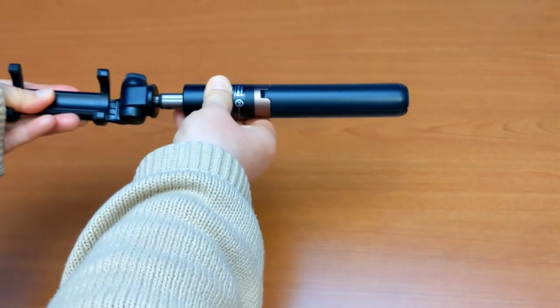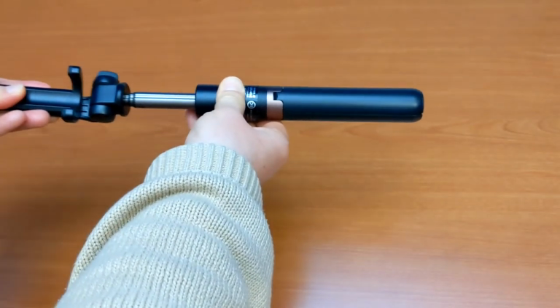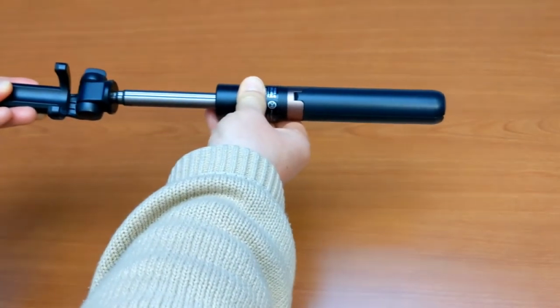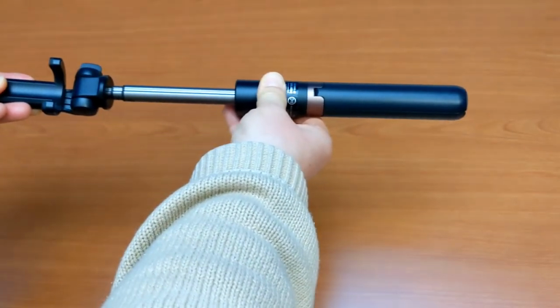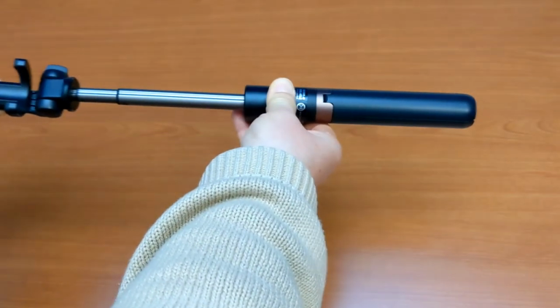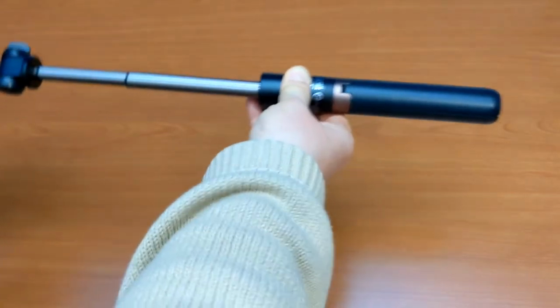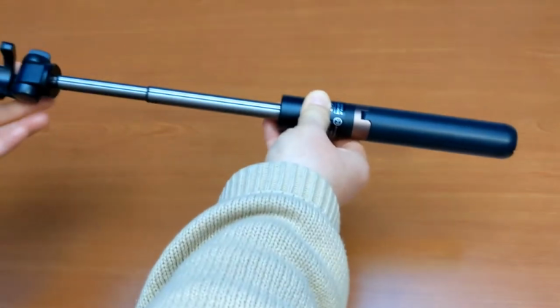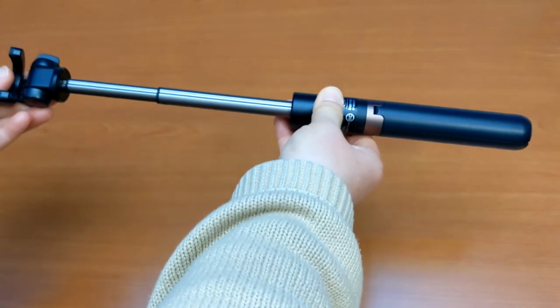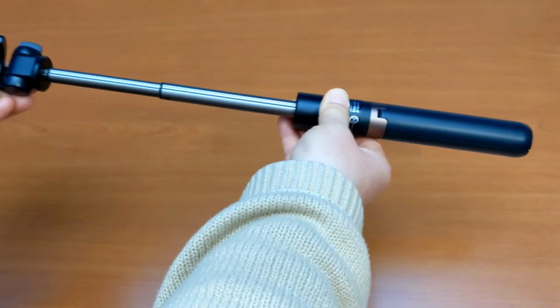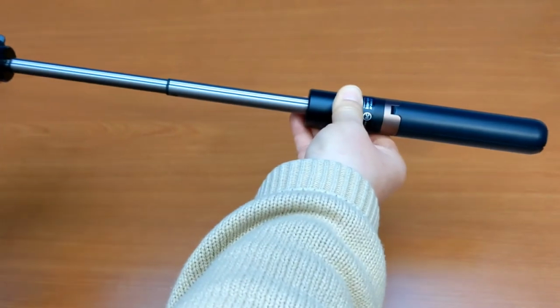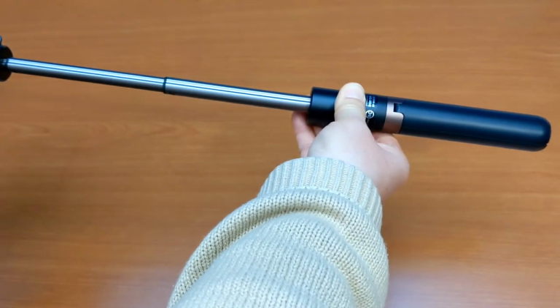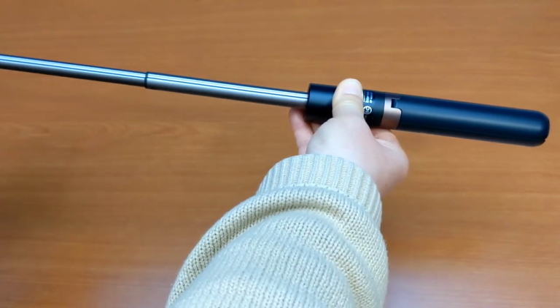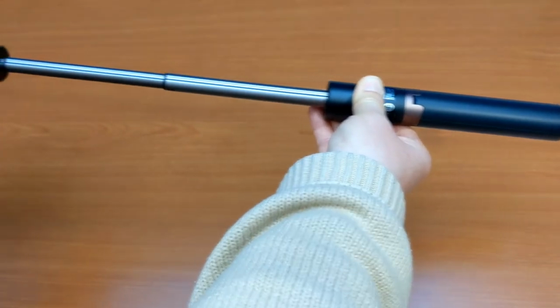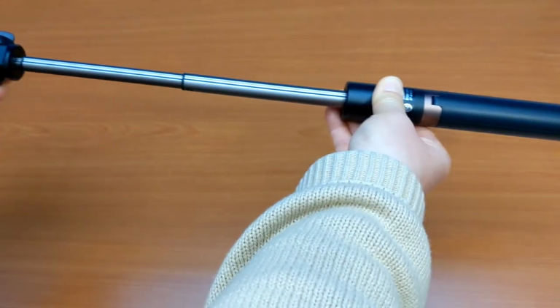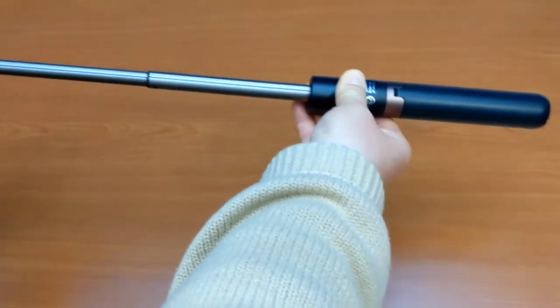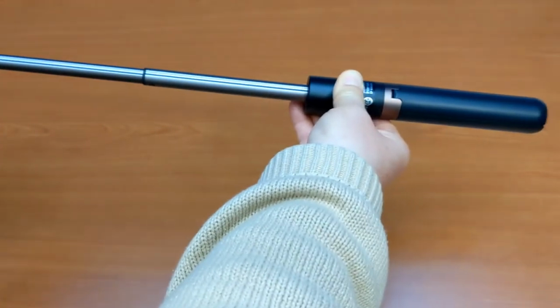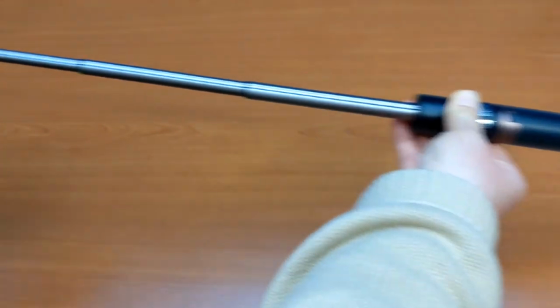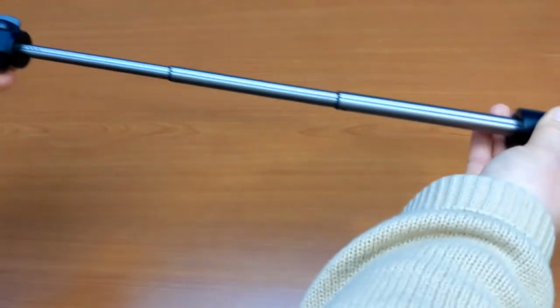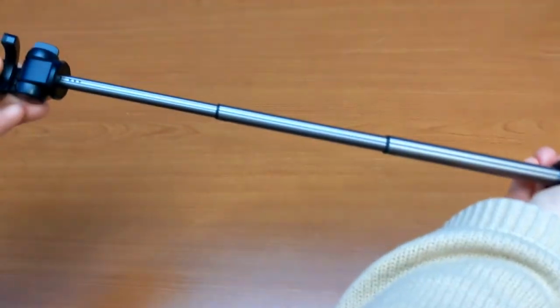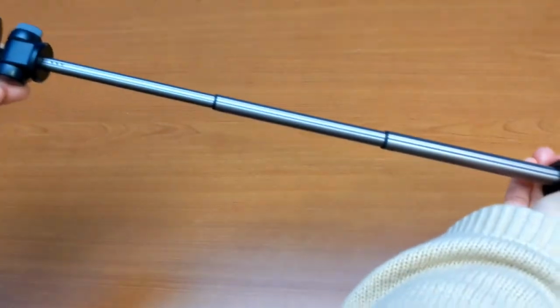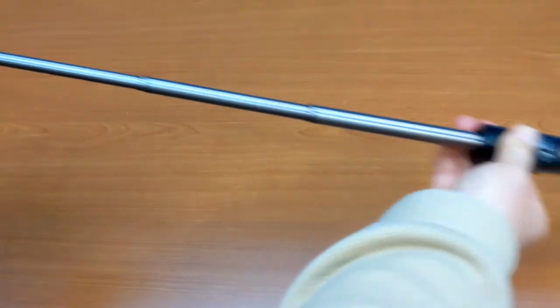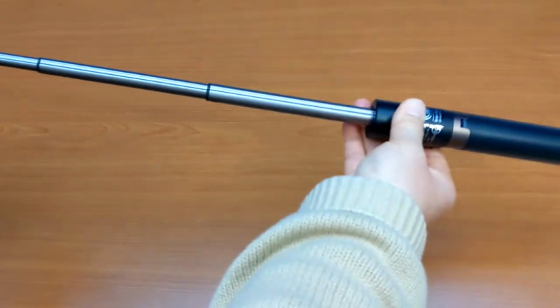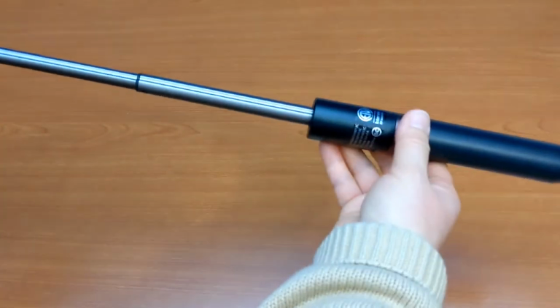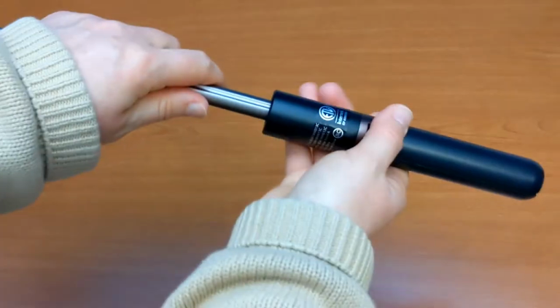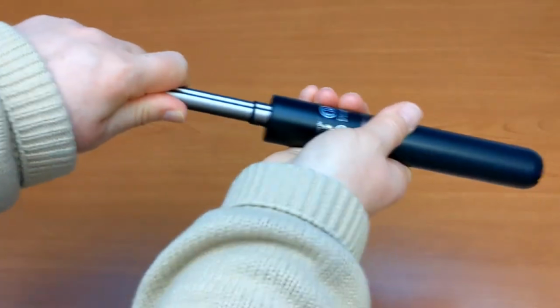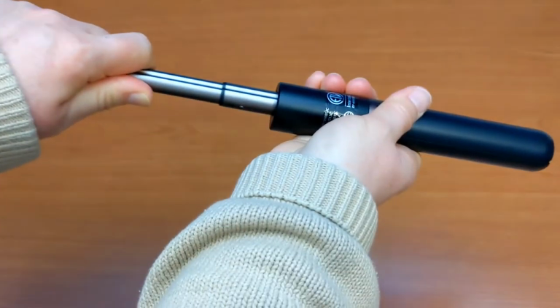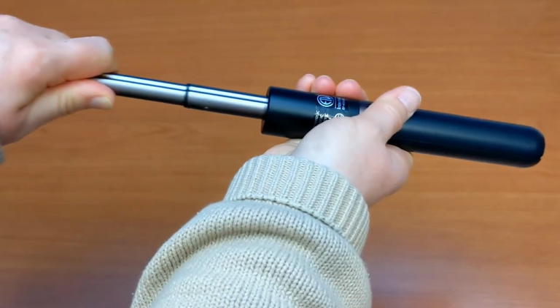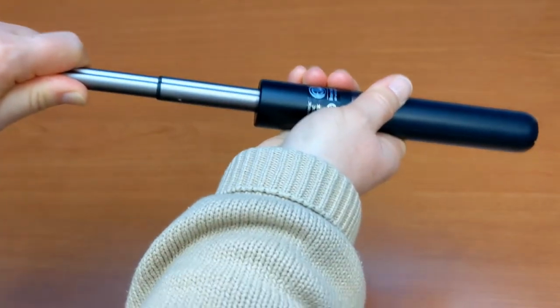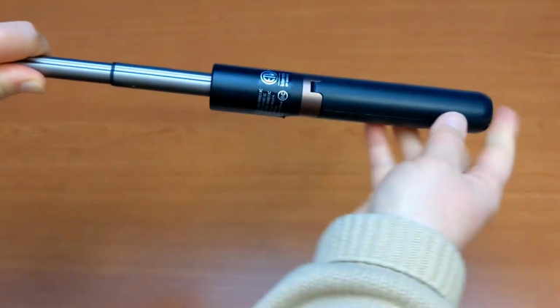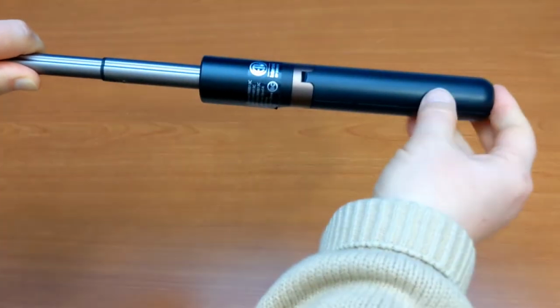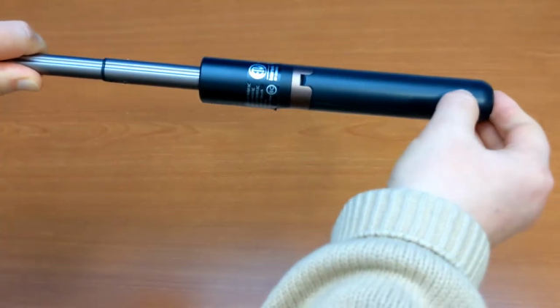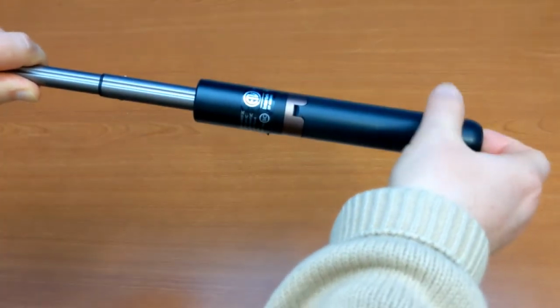Pull the arm upward to extend. Make sure to extend the last stretch out of the foothold. This also enables the tripod mode.